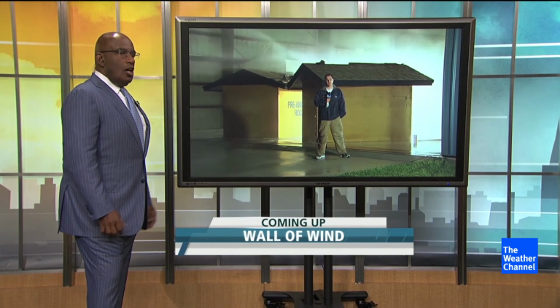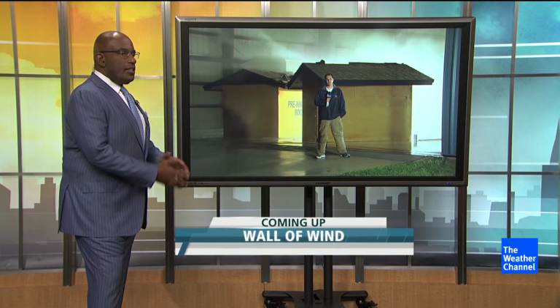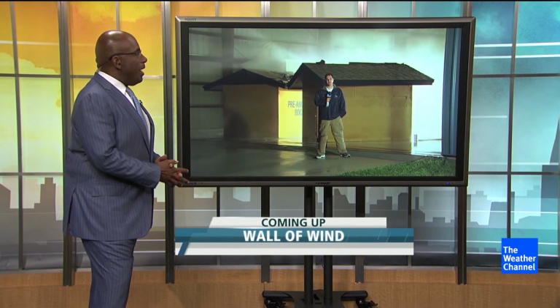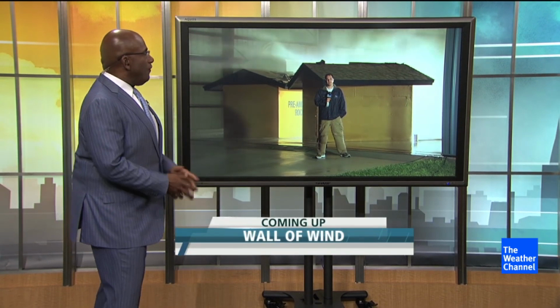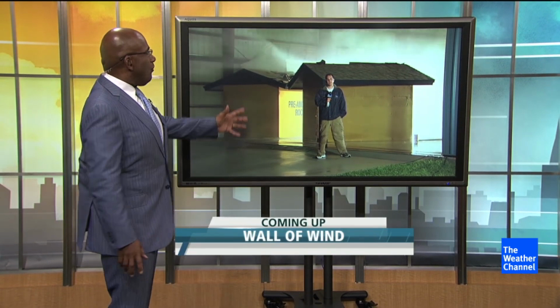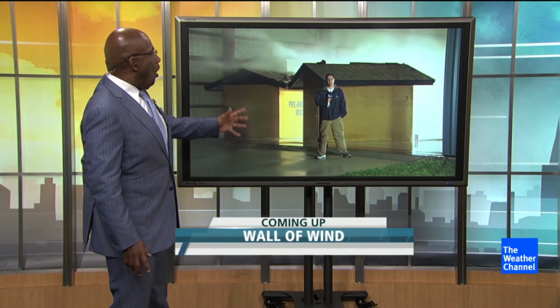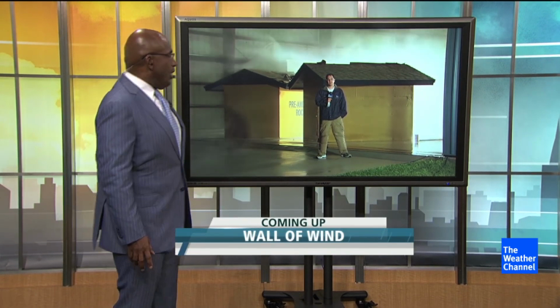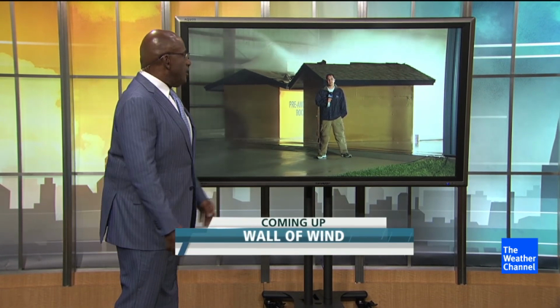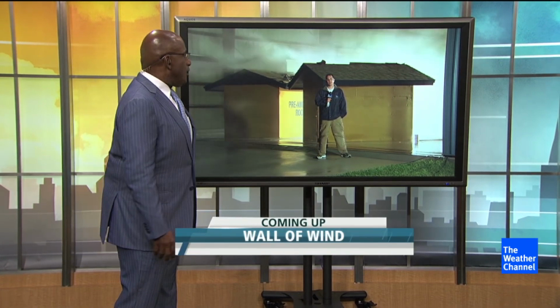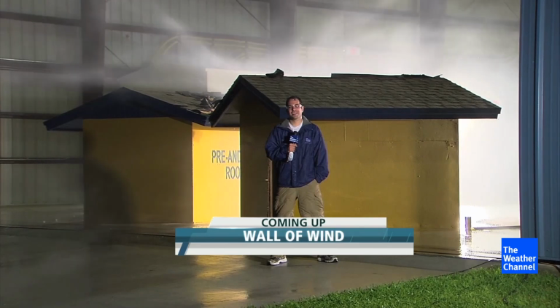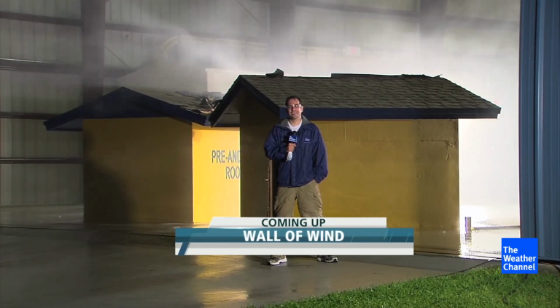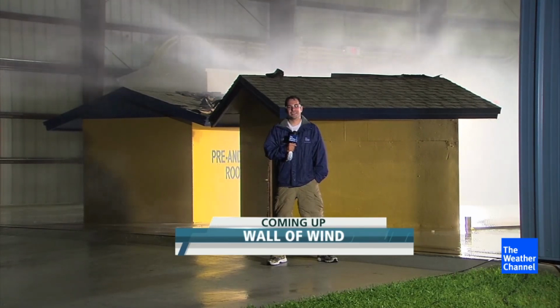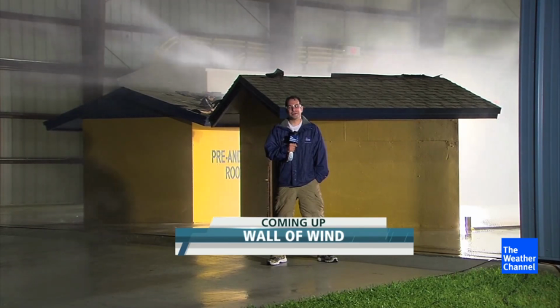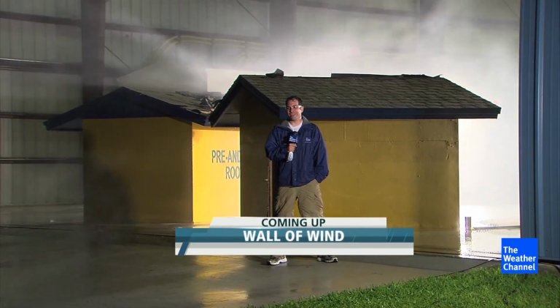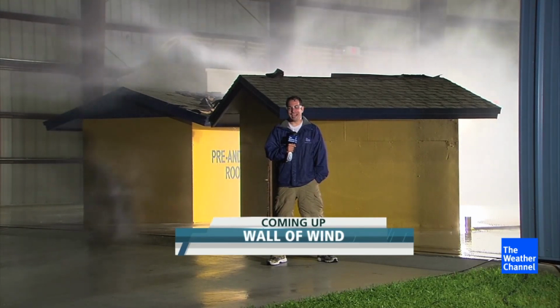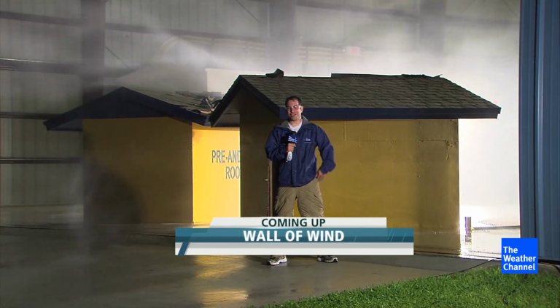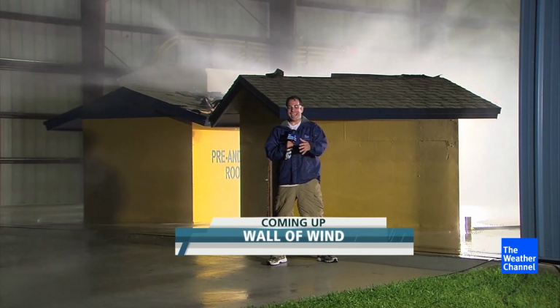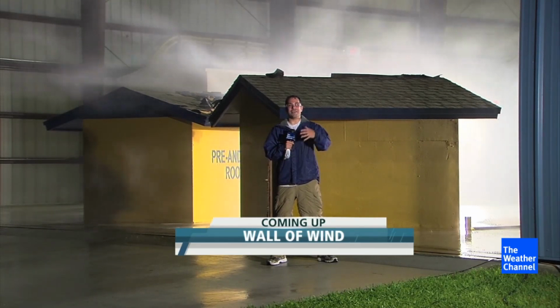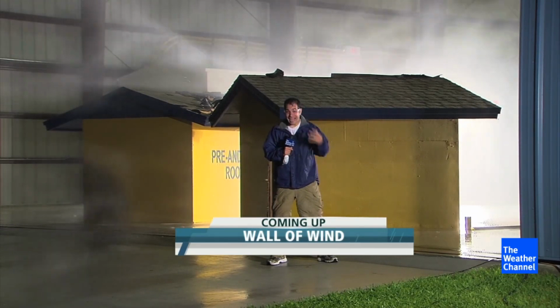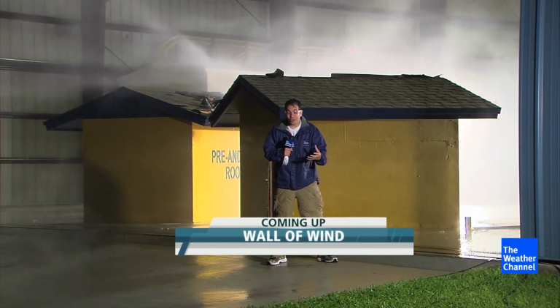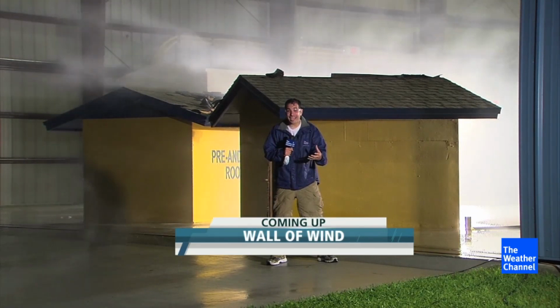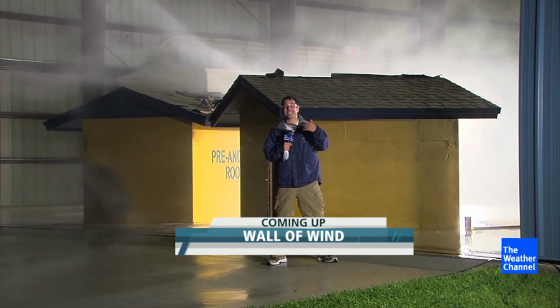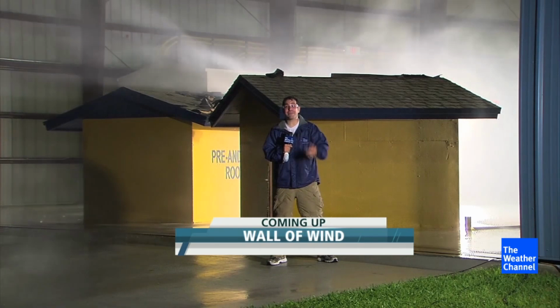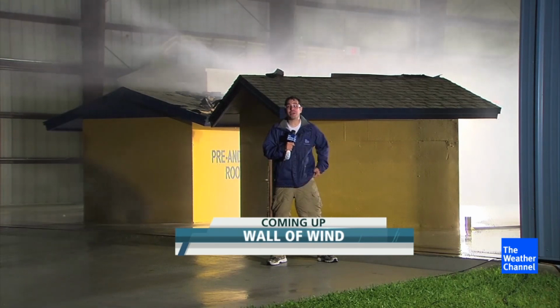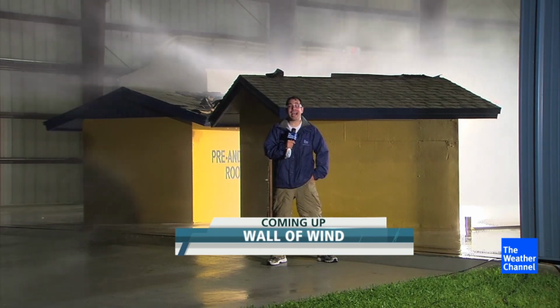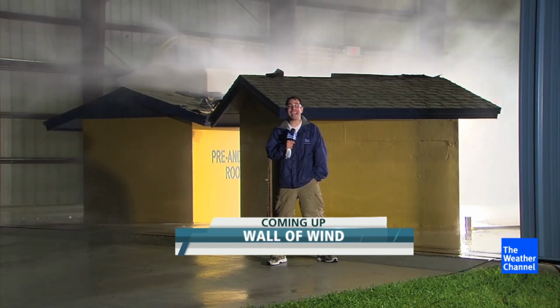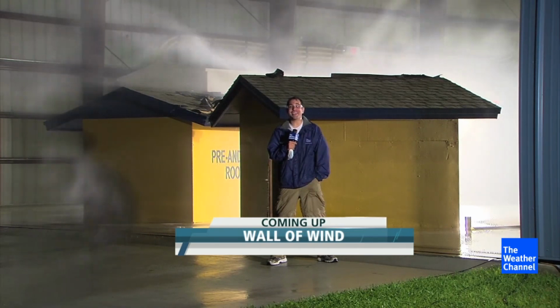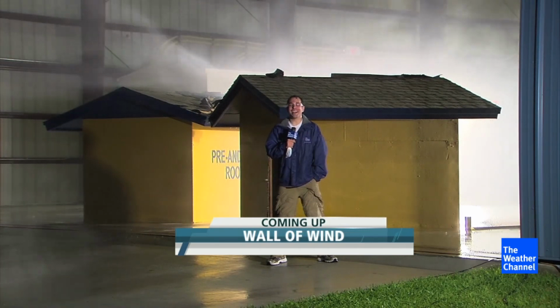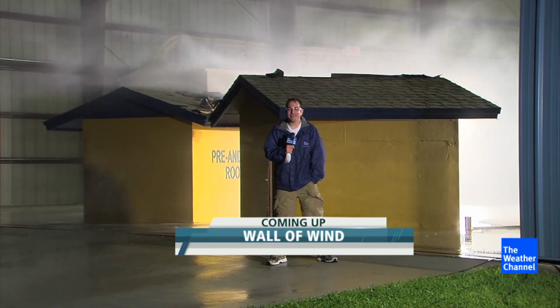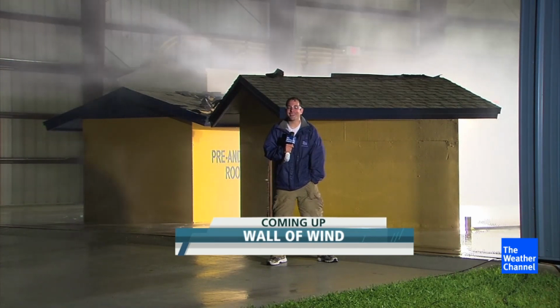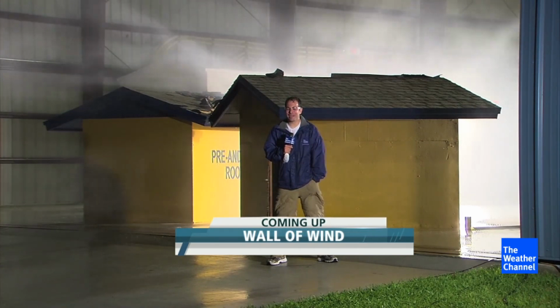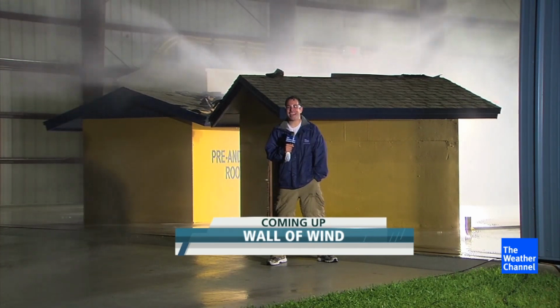There's Dave Malkoff live with the Wall of Wind. Dave, what's happening? Well, Al, you and I have stood in natural hurricanes. This is a man-made one. We're live in Miami, coming up later on Wake Up With Al.